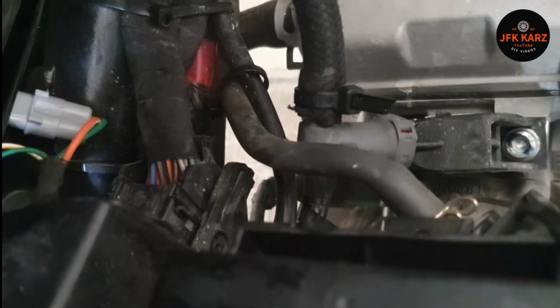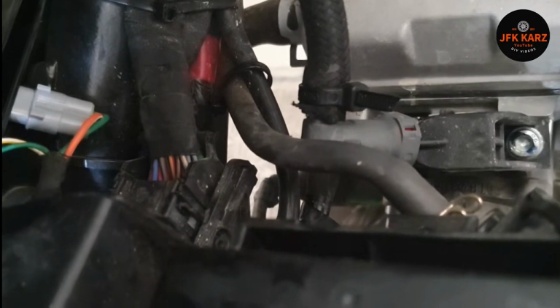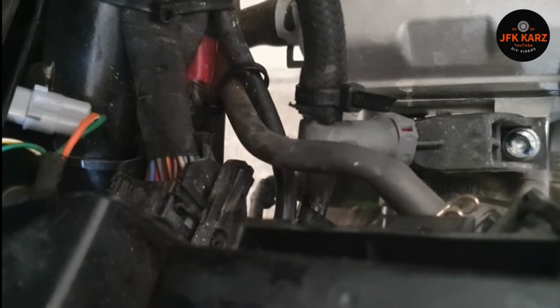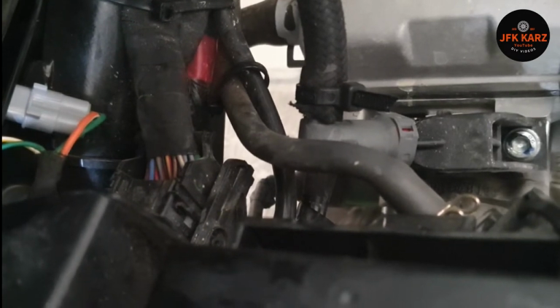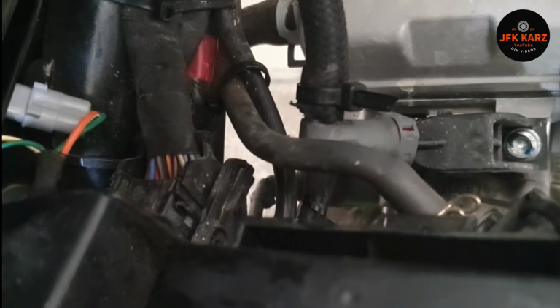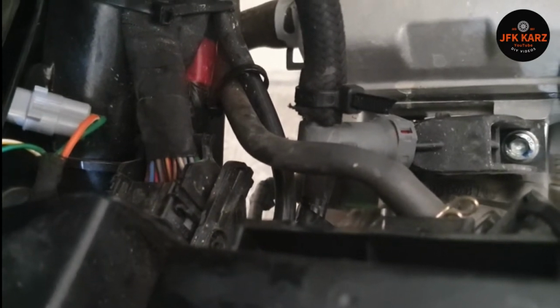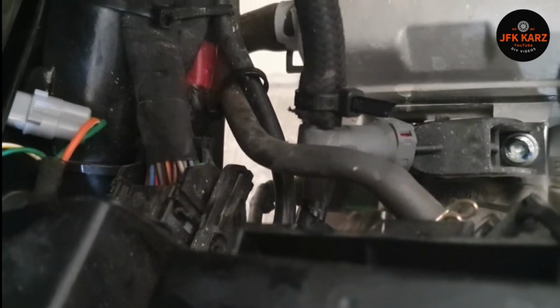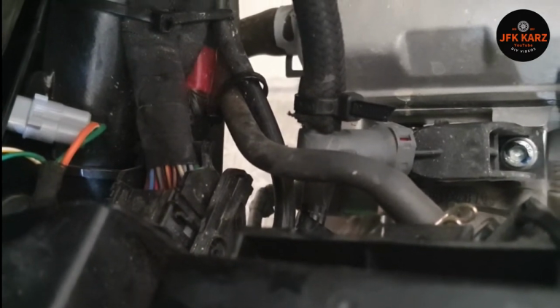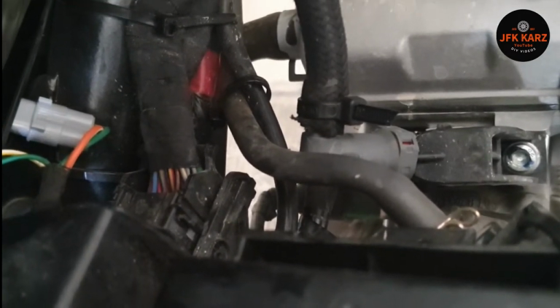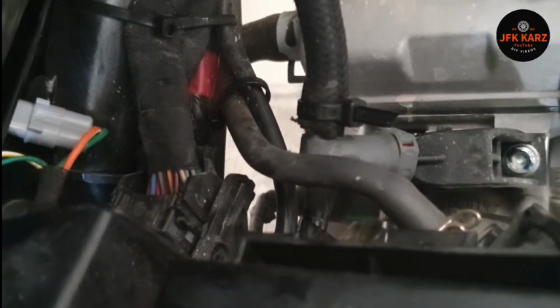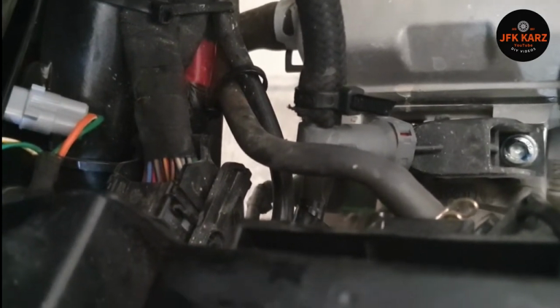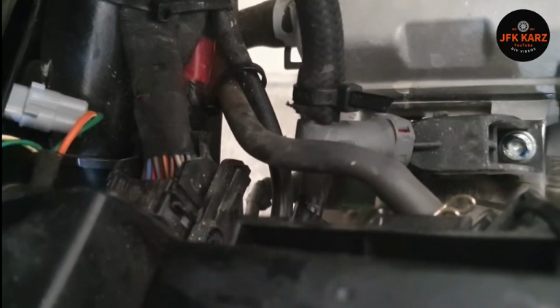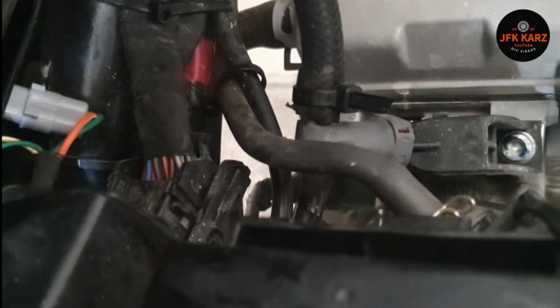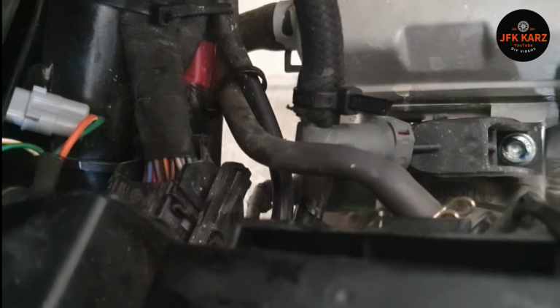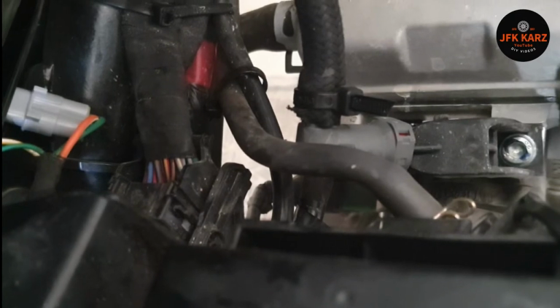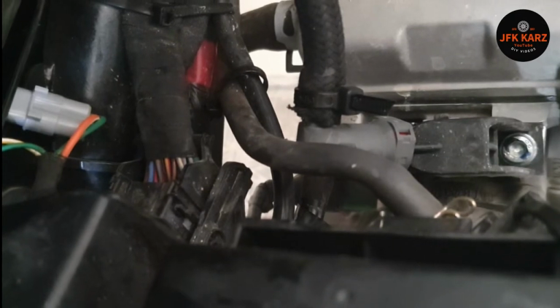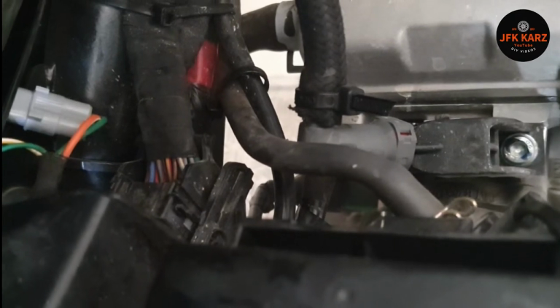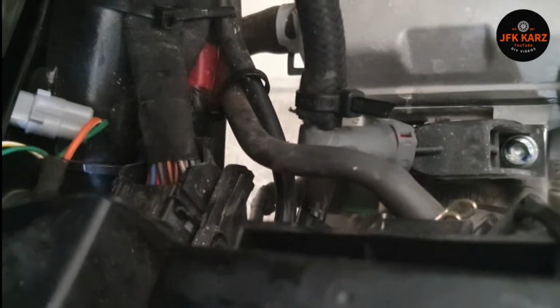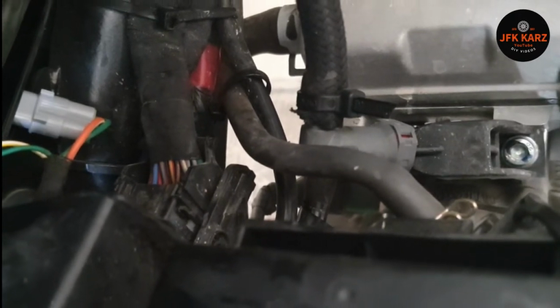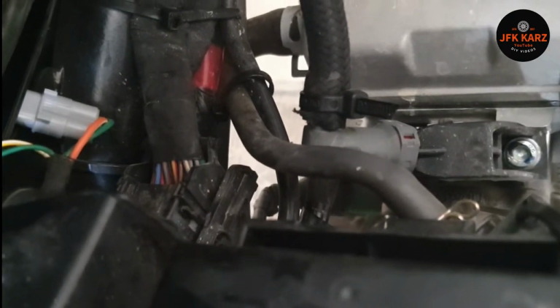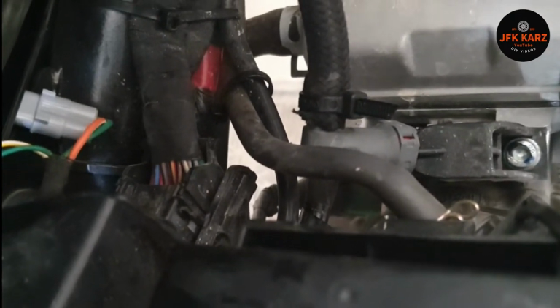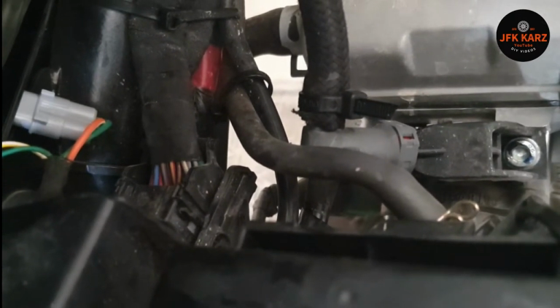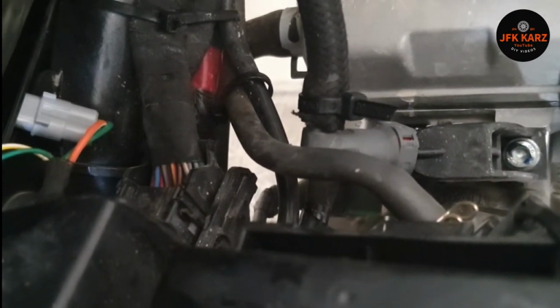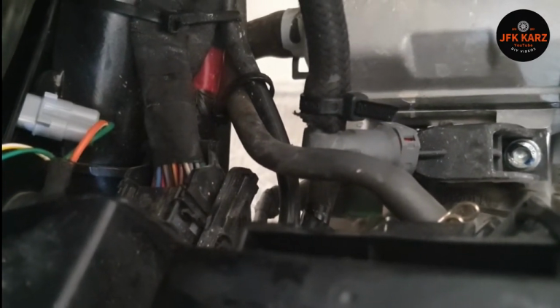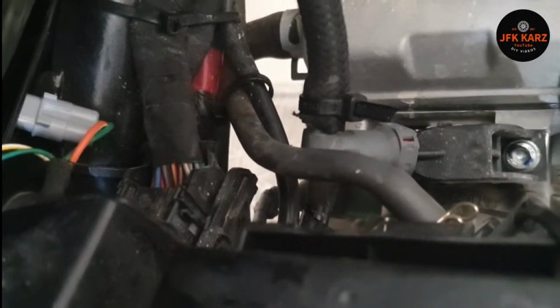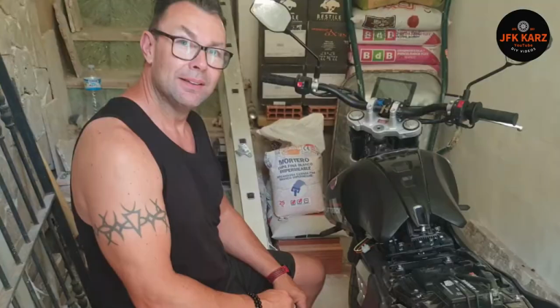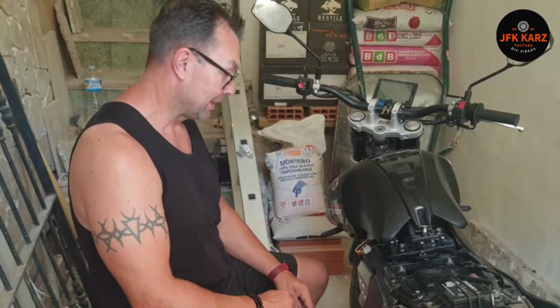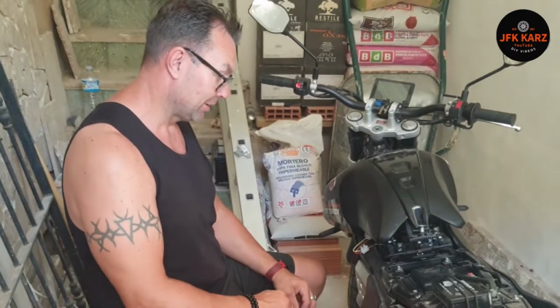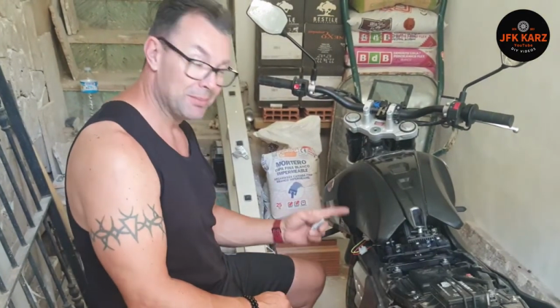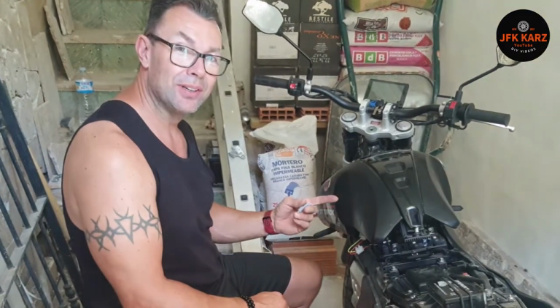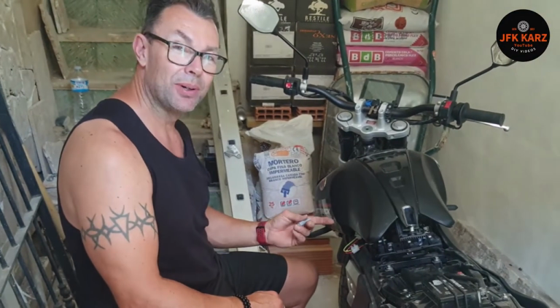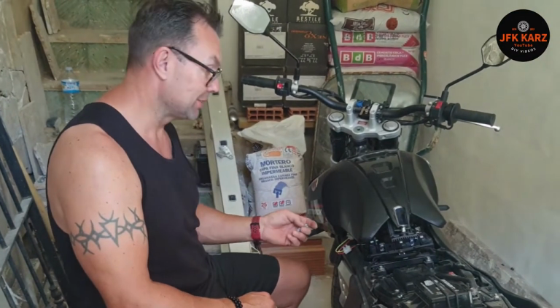Hopefully that's going to get me up and running and stop it leaking — a bit of a quick fix. And obviously that's also how to remove the fuel tank.